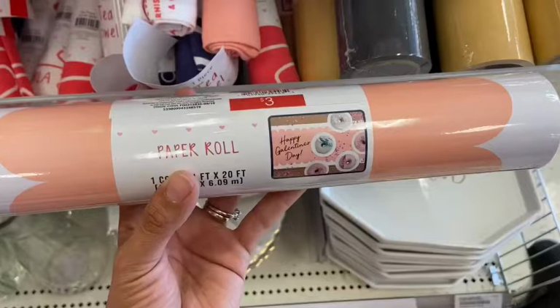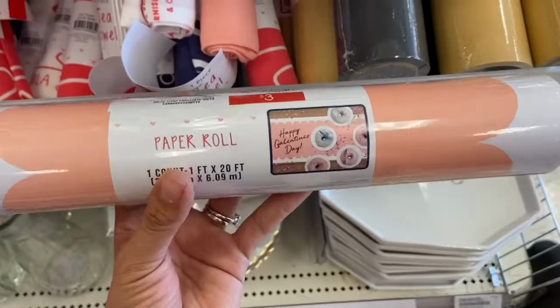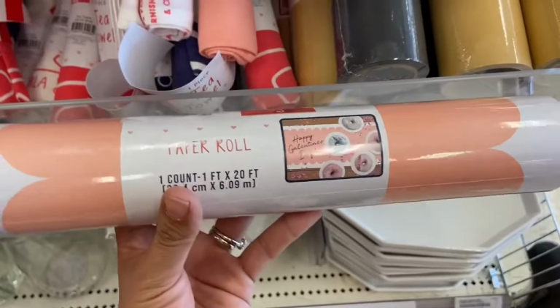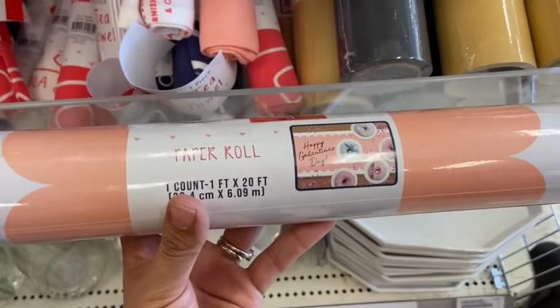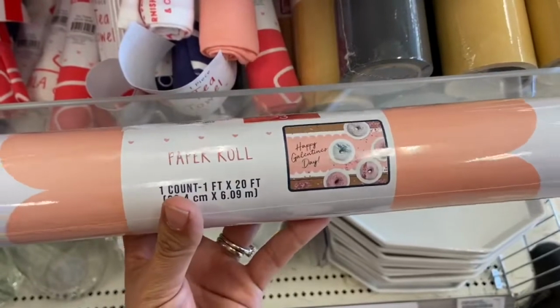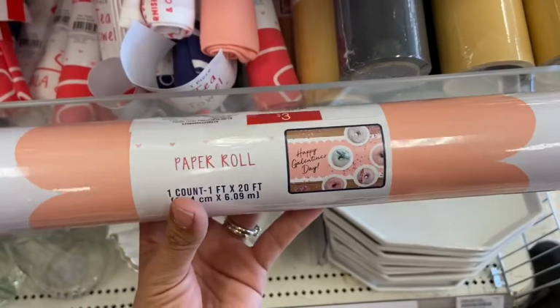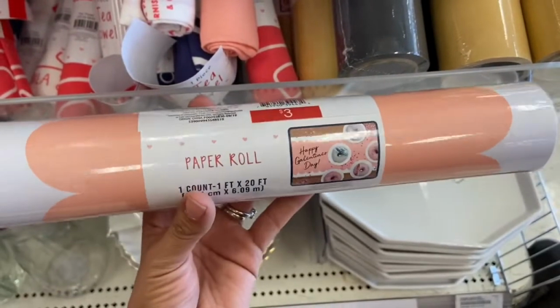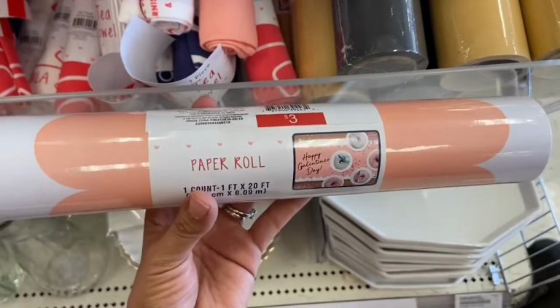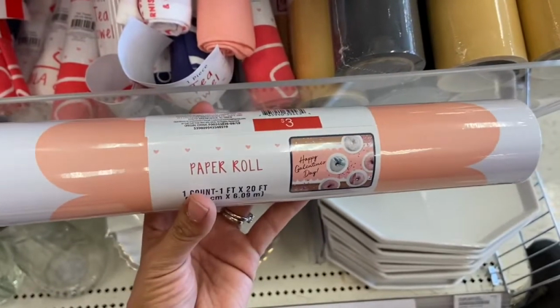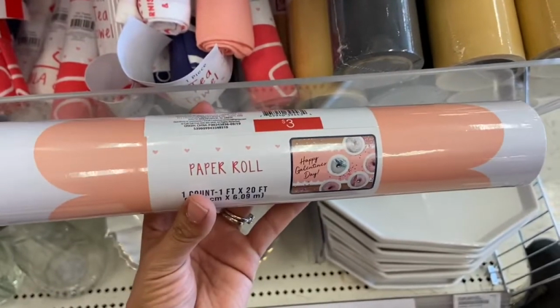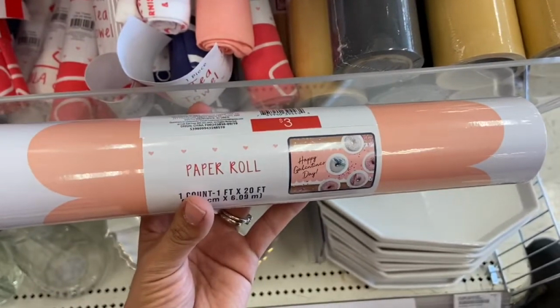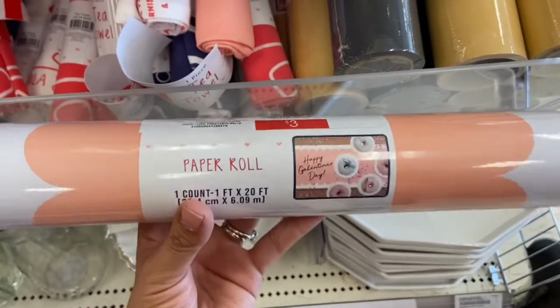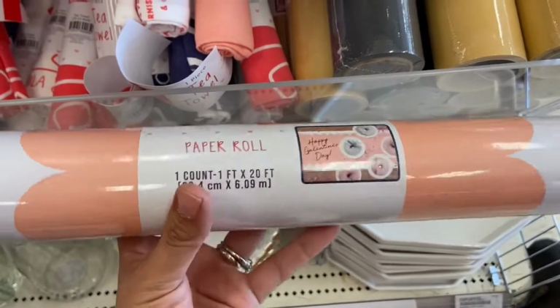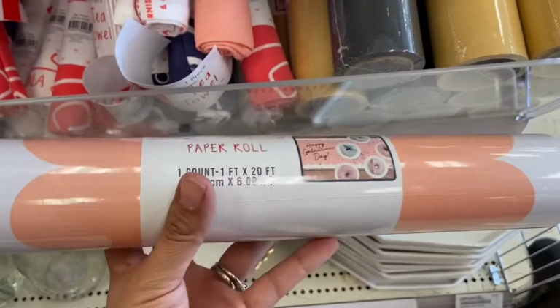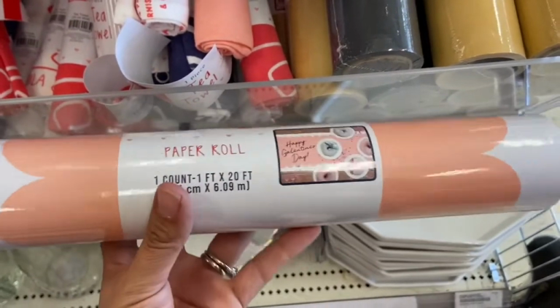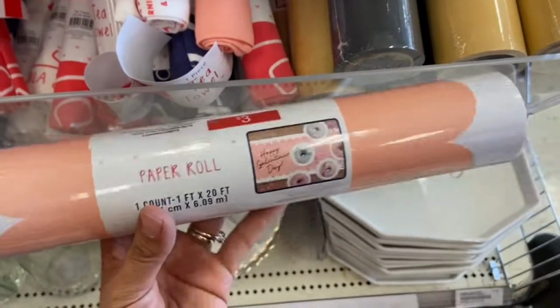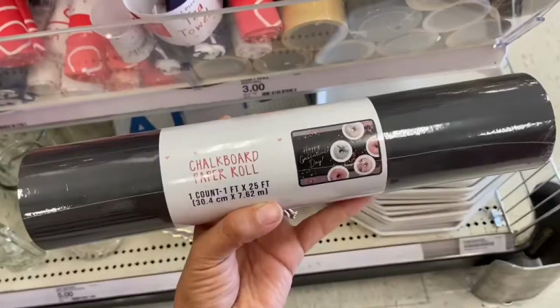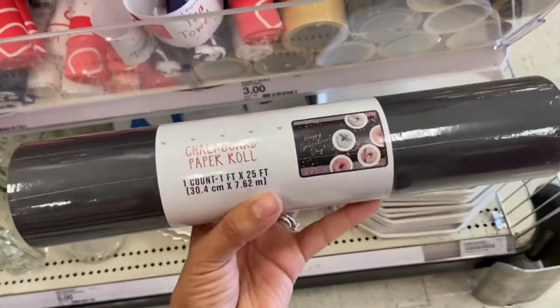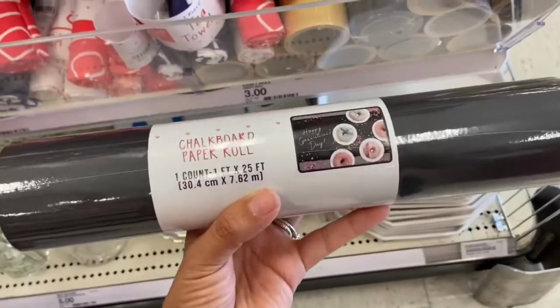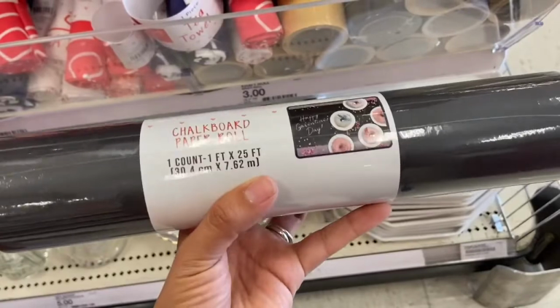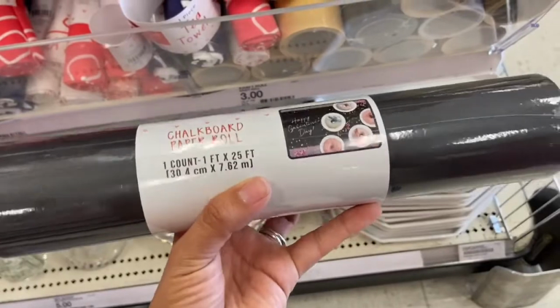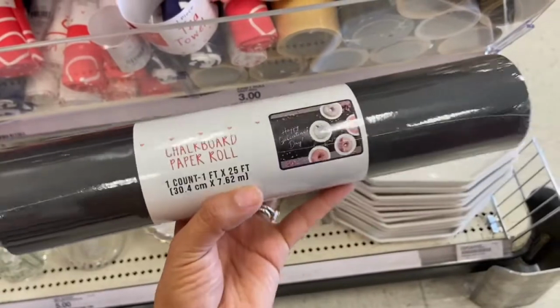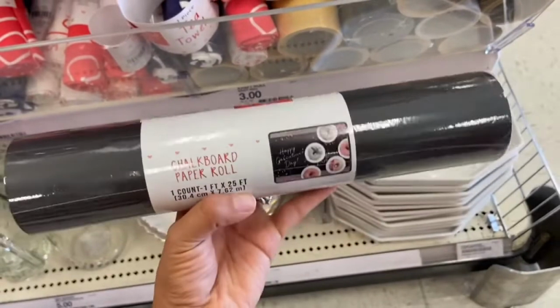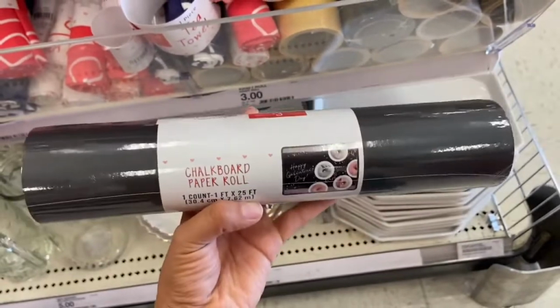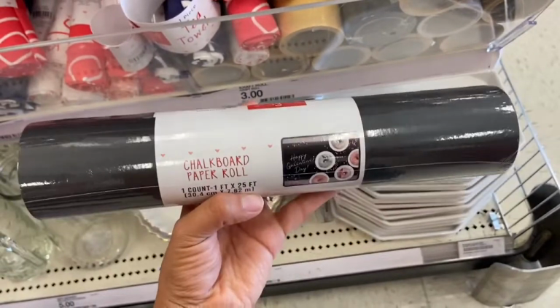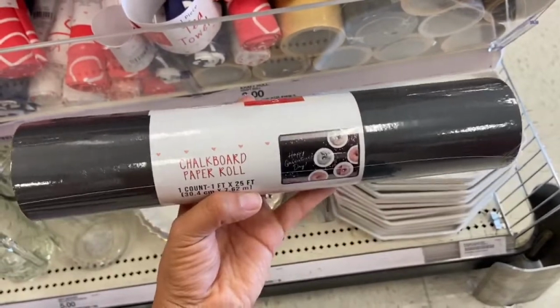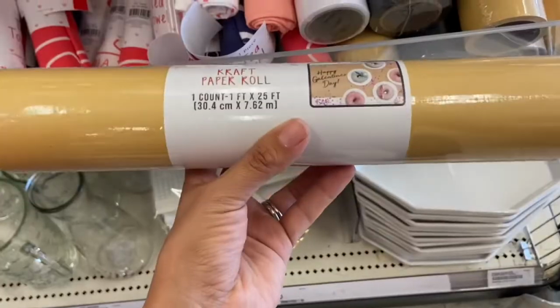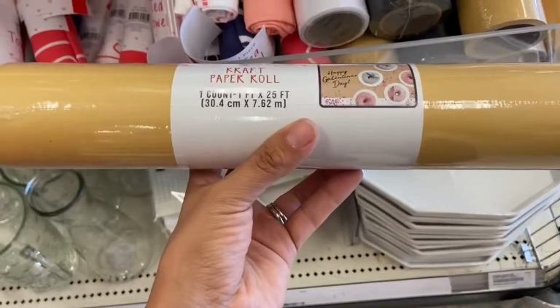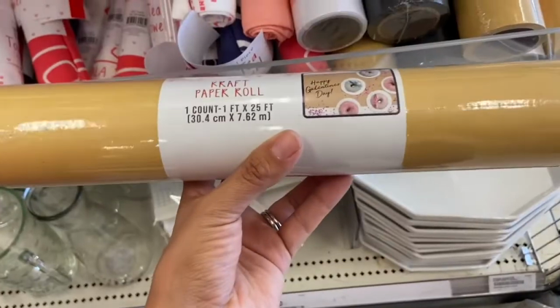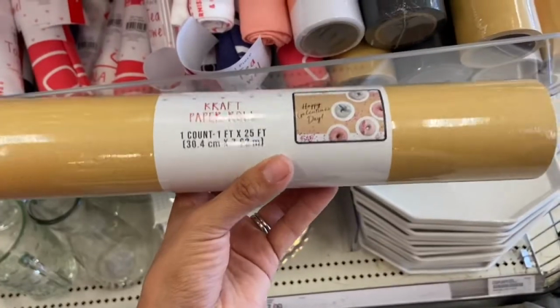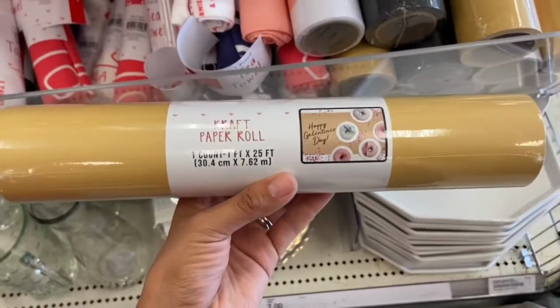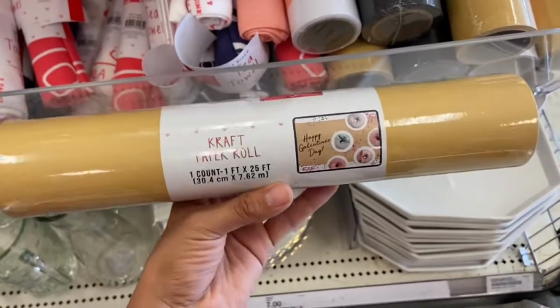Target also has these paper rolls for three dollars — they have a decorative design, a chalkboard paper roll, and a craft paper roll.